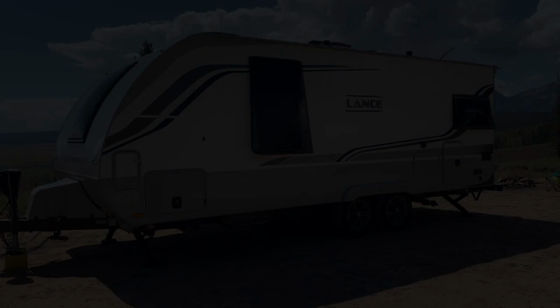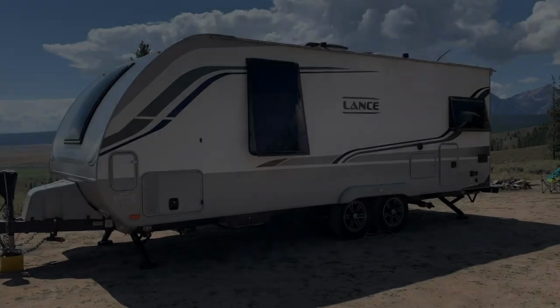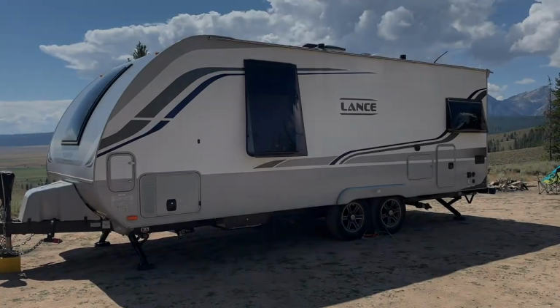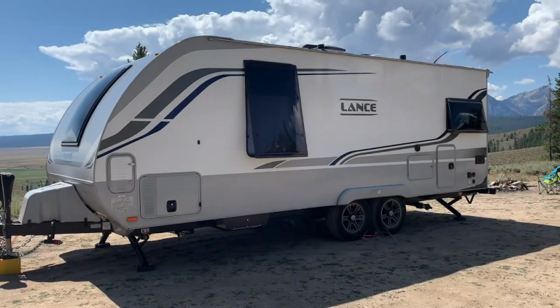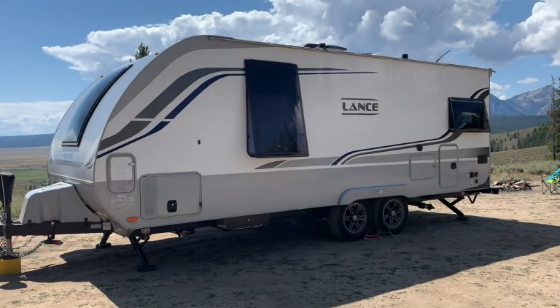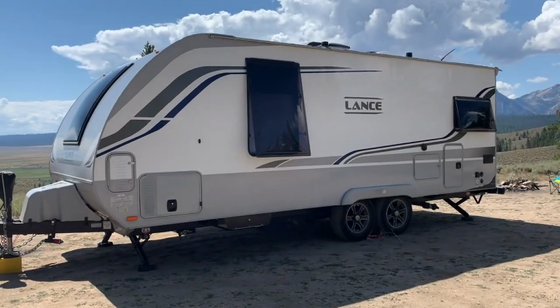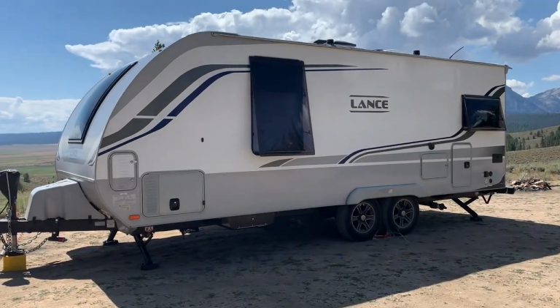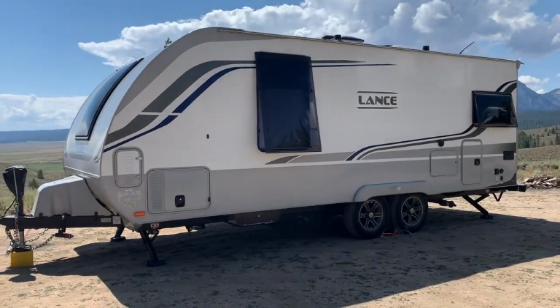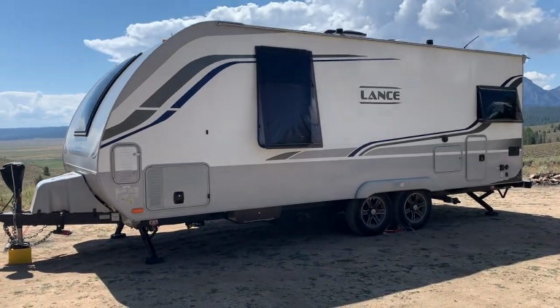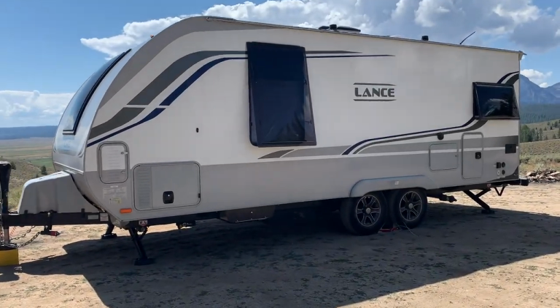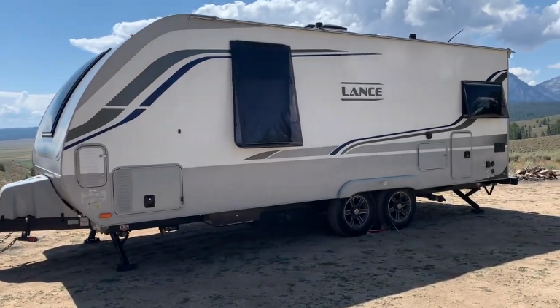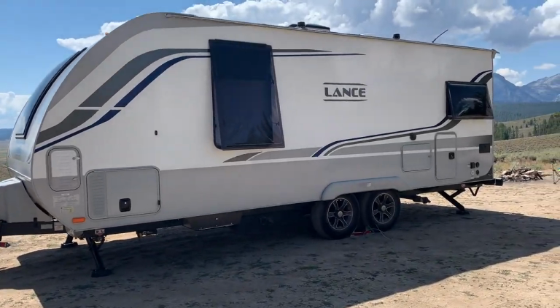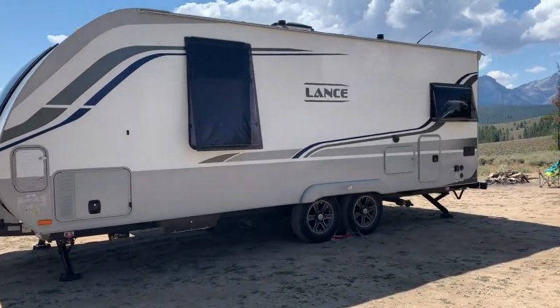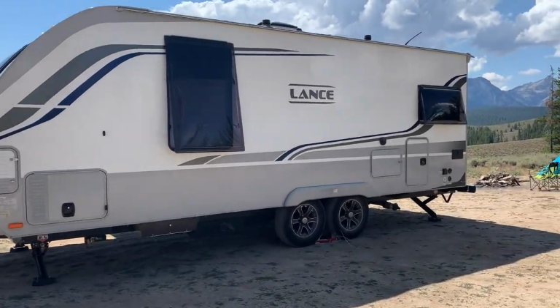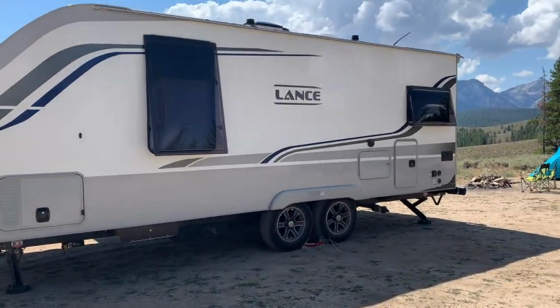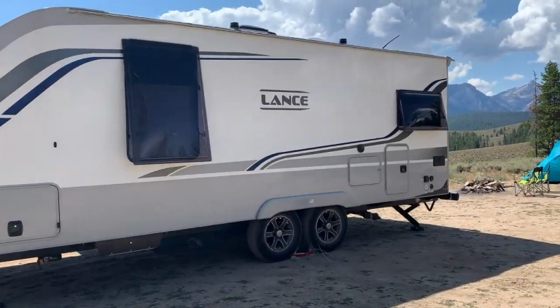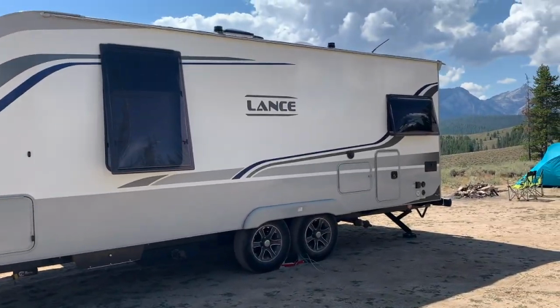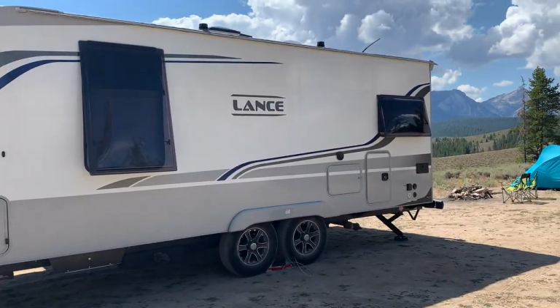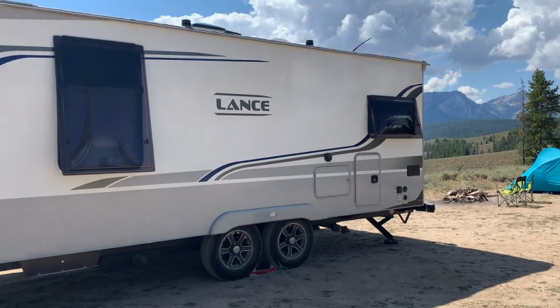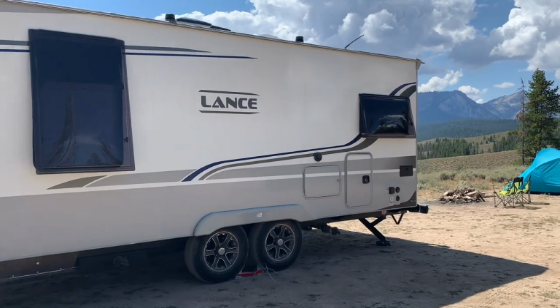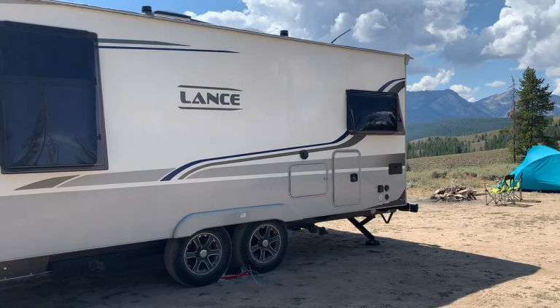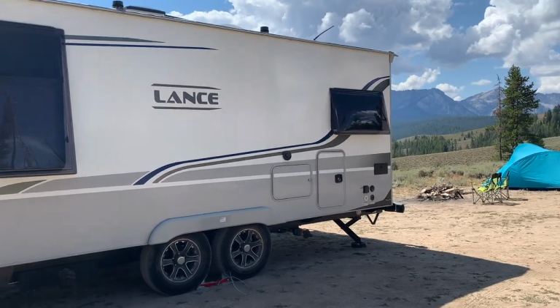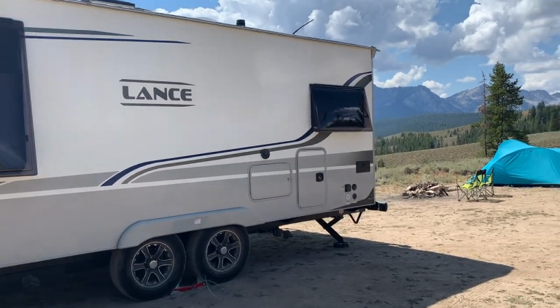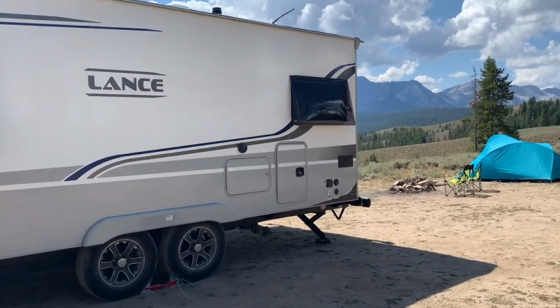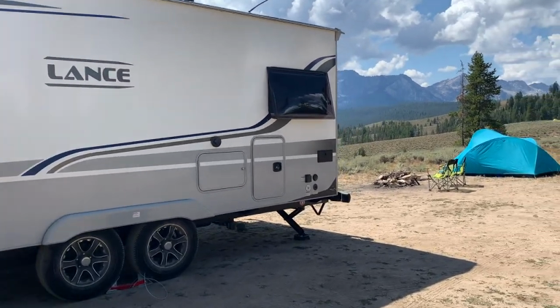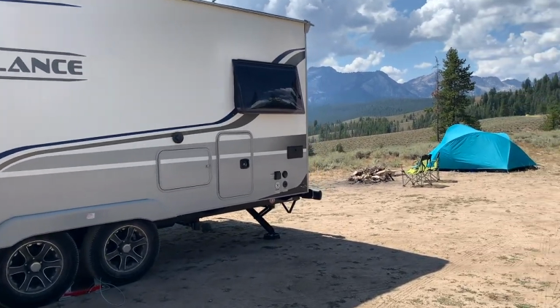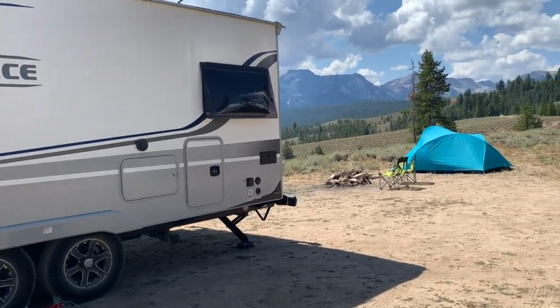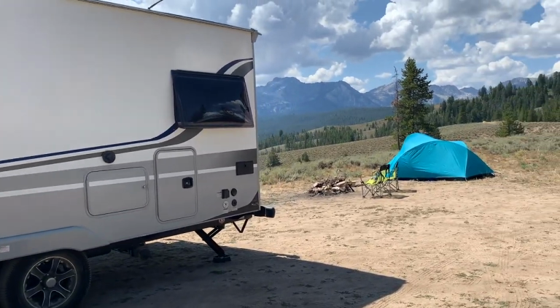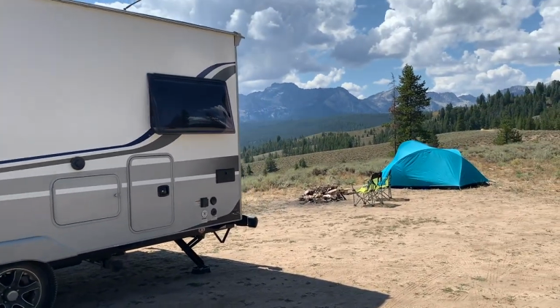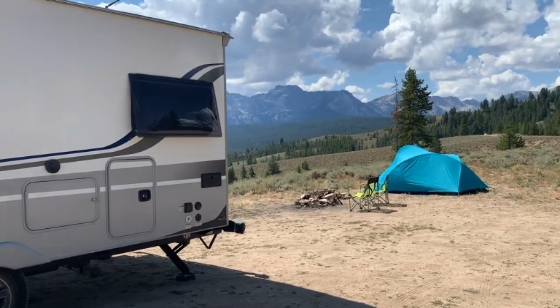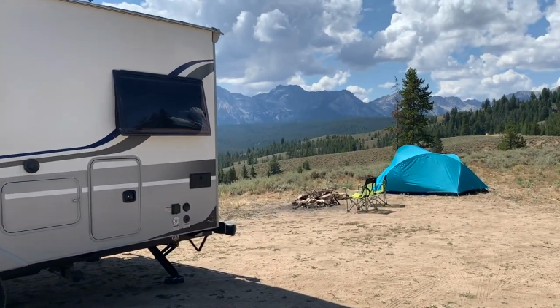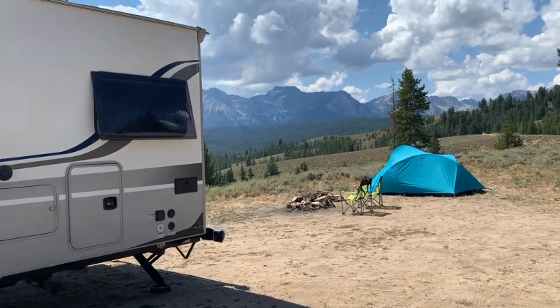Today on Idaho Voyager, an incredible boondocking location in the Sawtooth Mountains of Idaho.